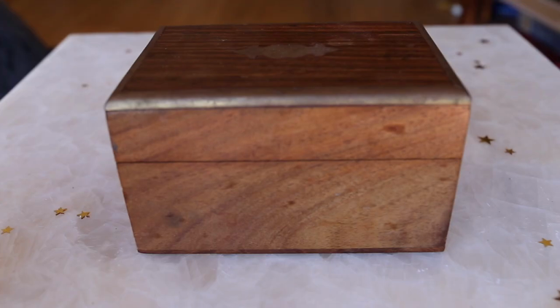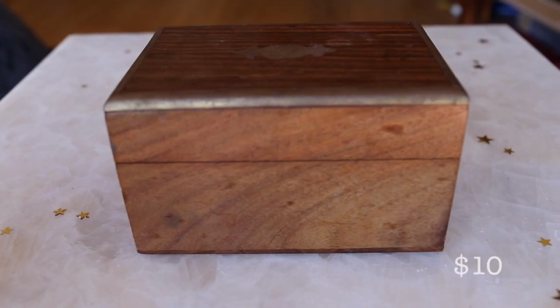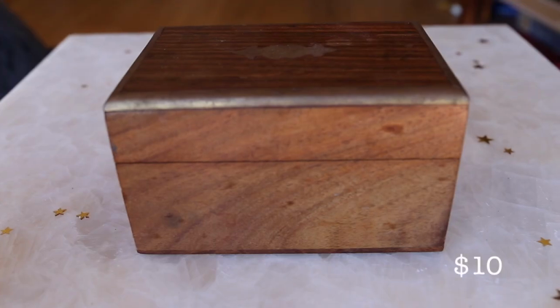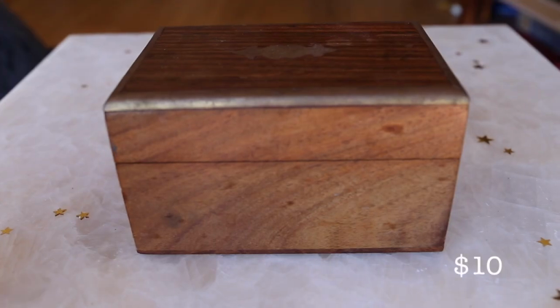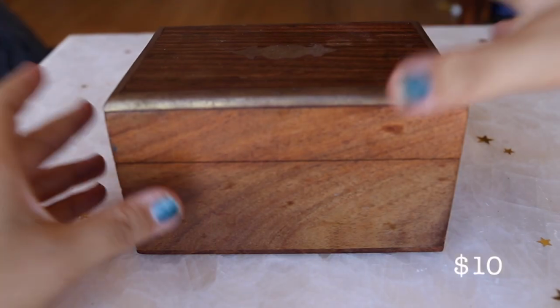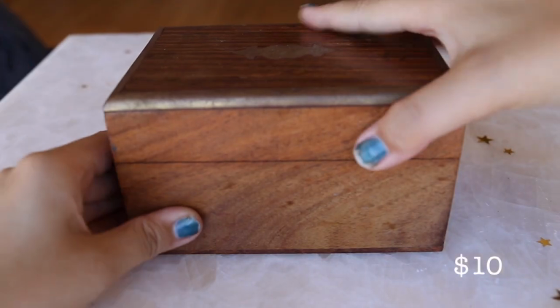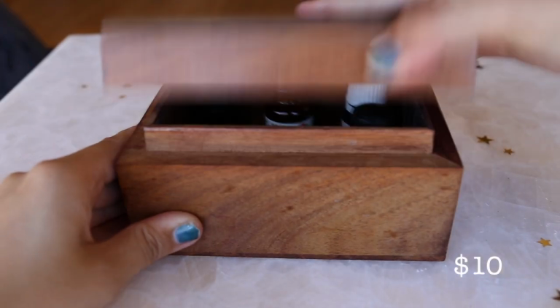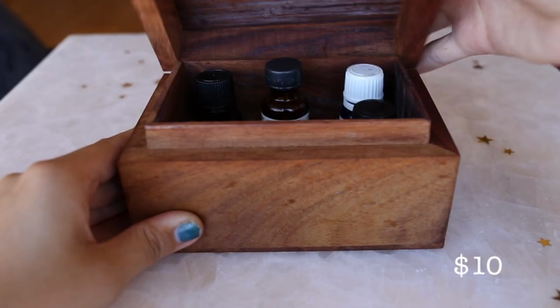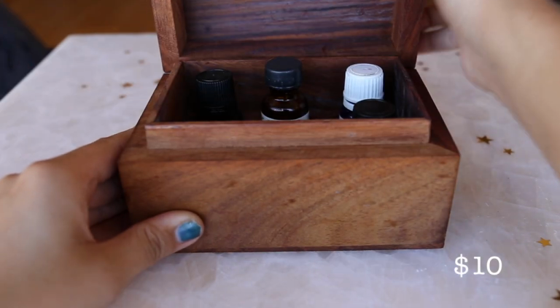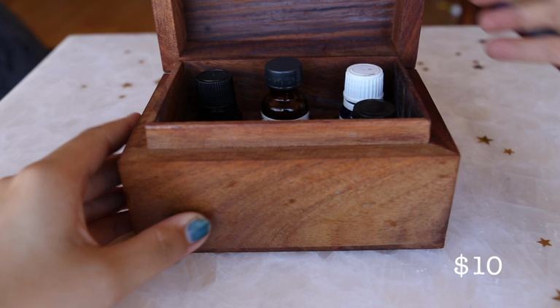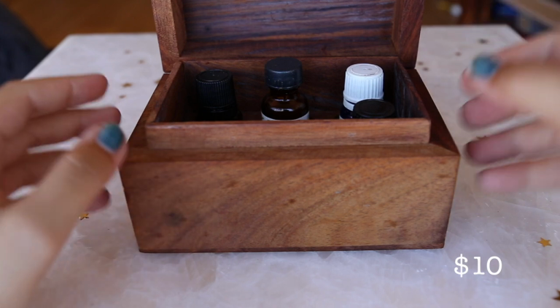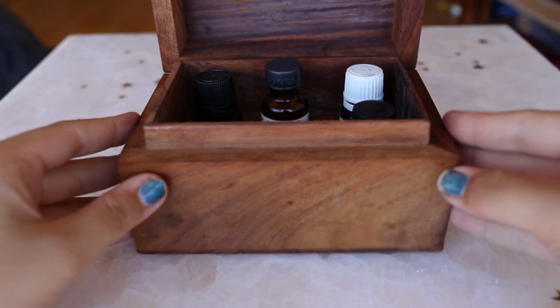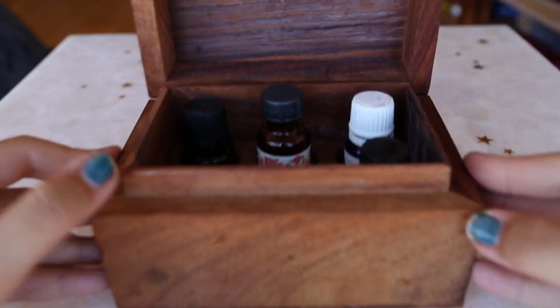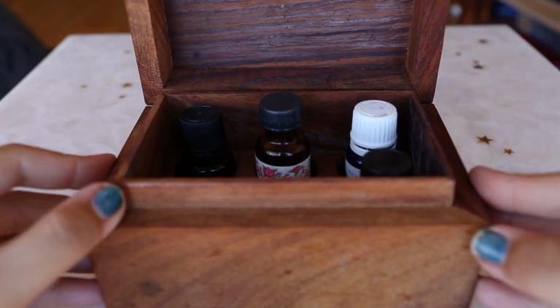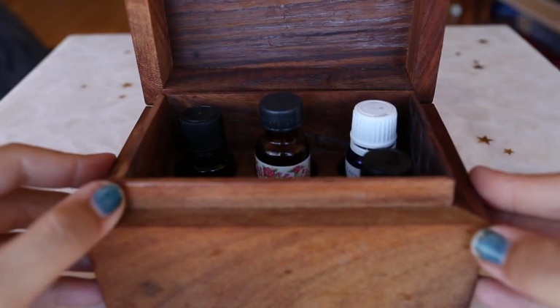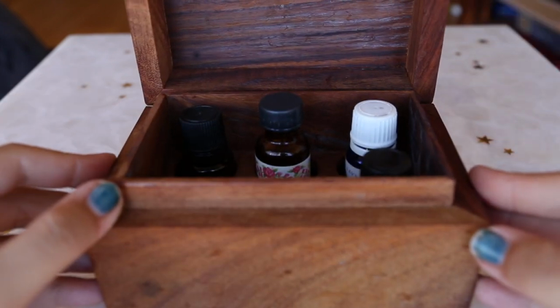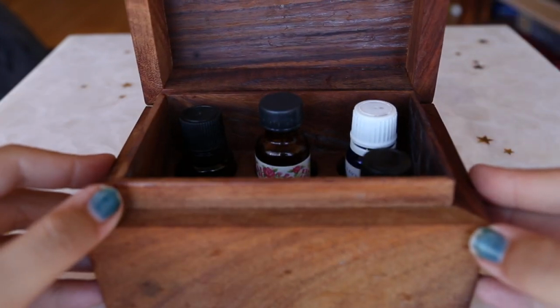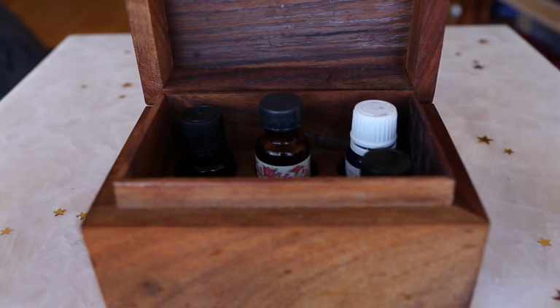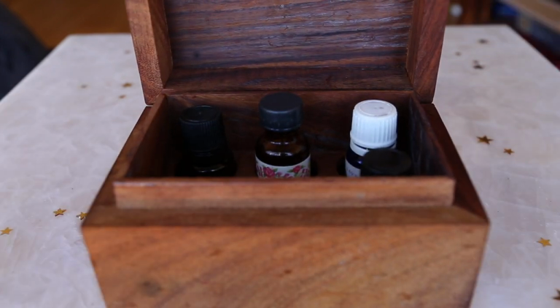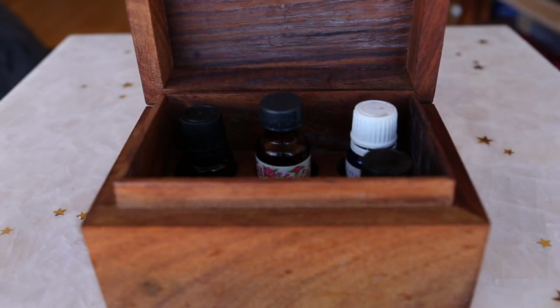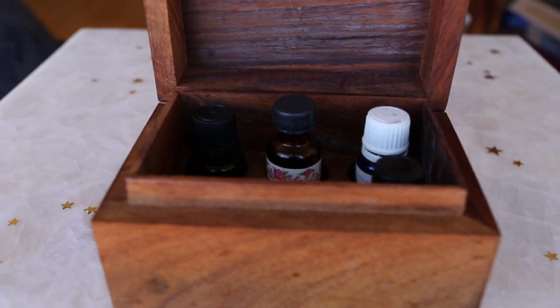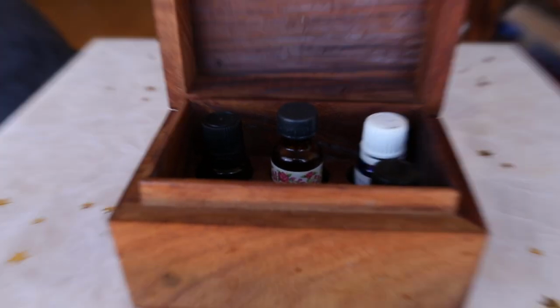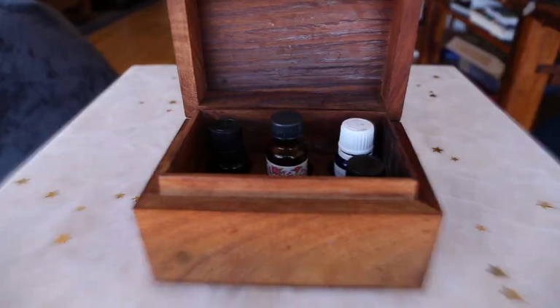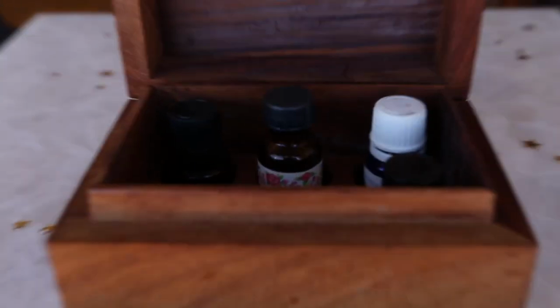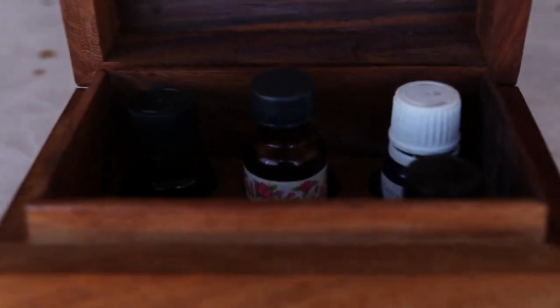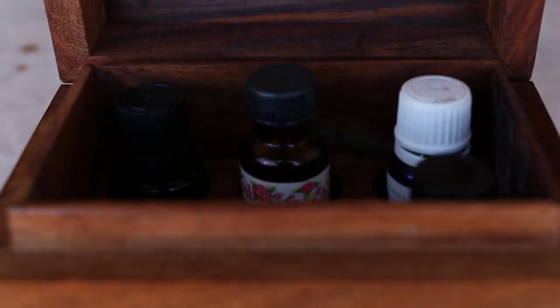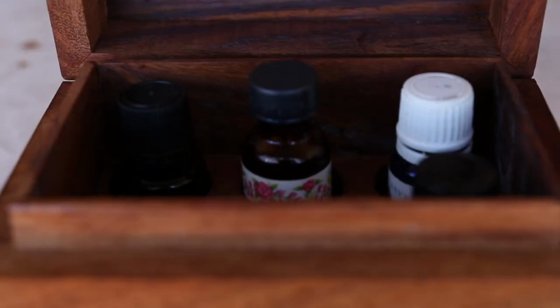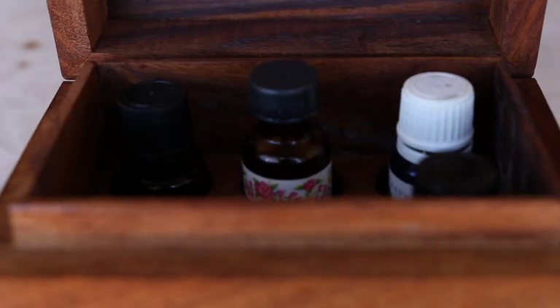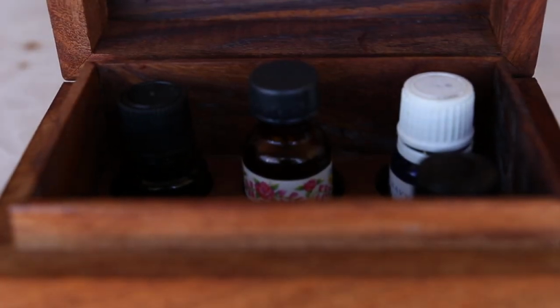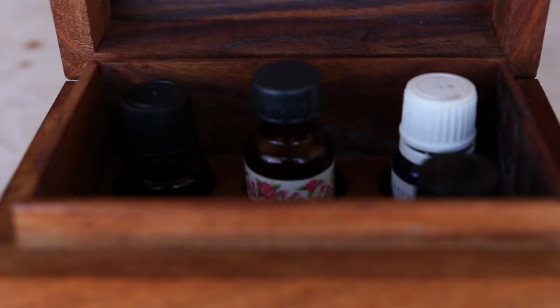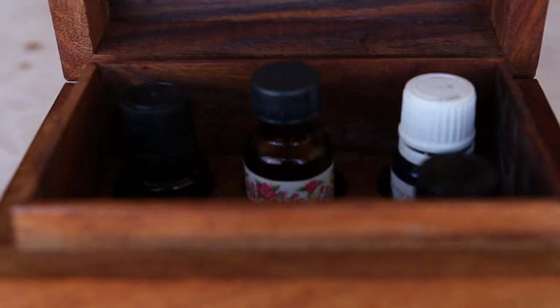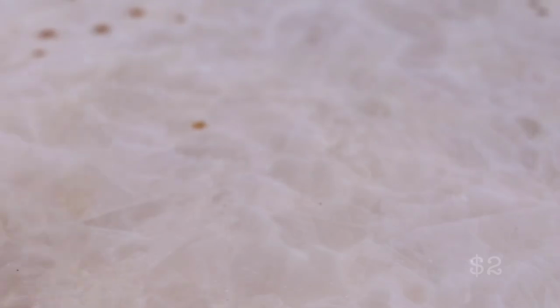I also got this essential oil holder which holds up to six essential oils. The dollar store also sold essential oils for one to three dollars each, but I am personally not a fan of the quality.